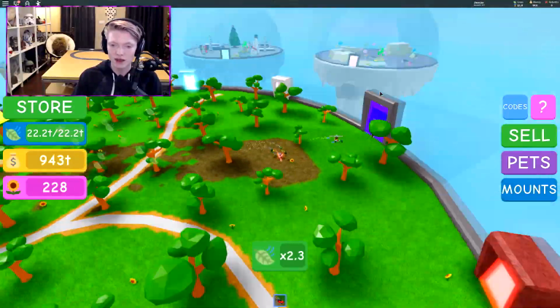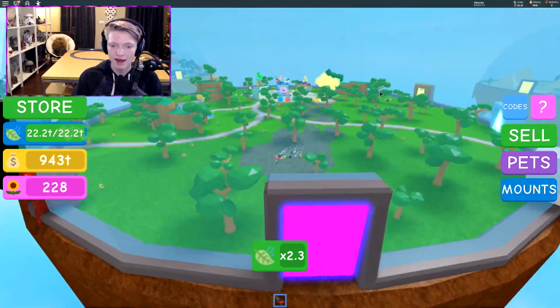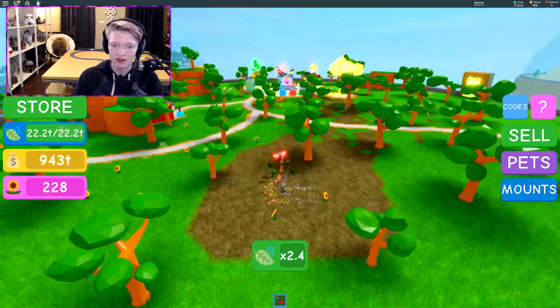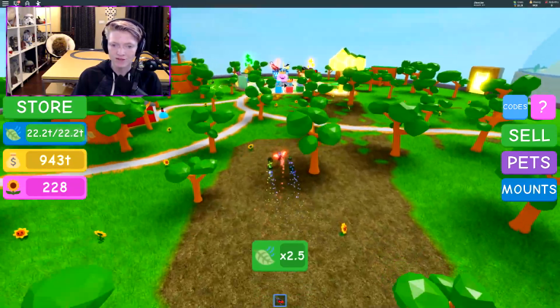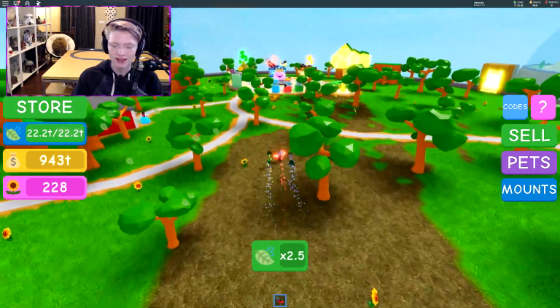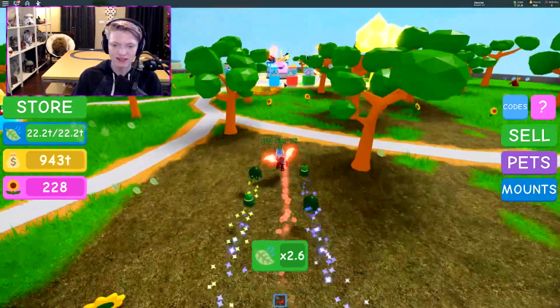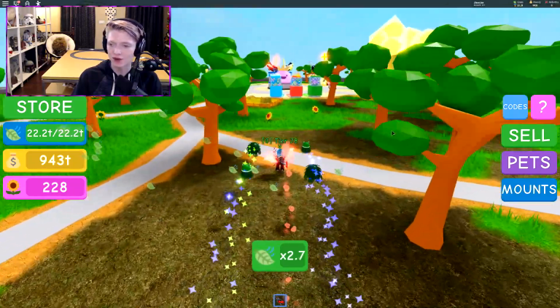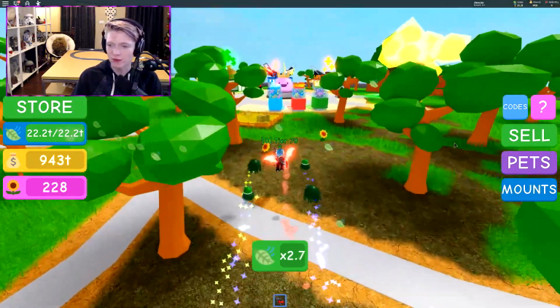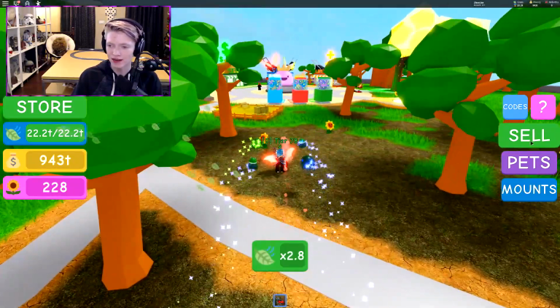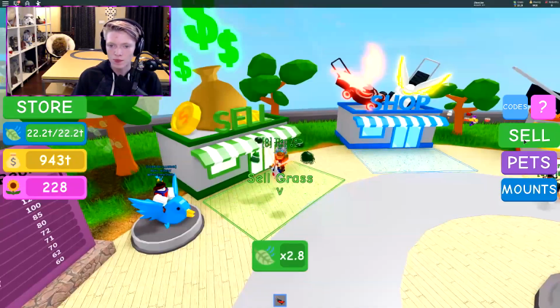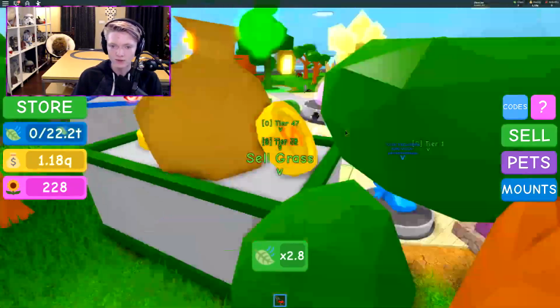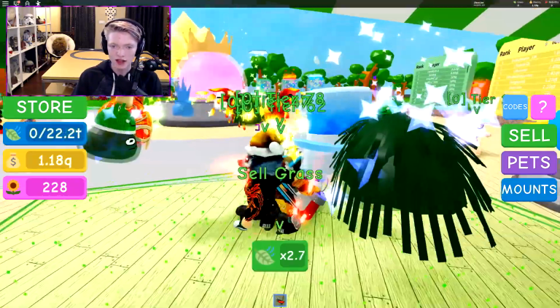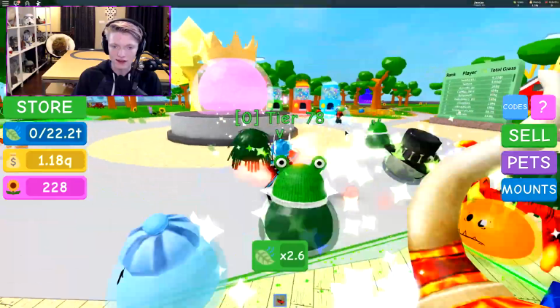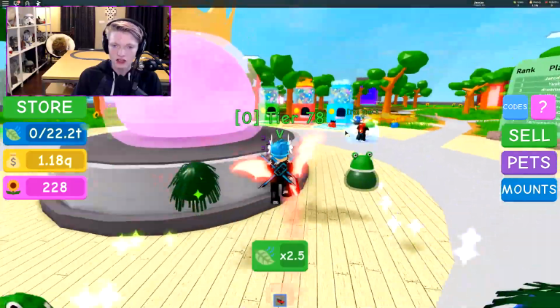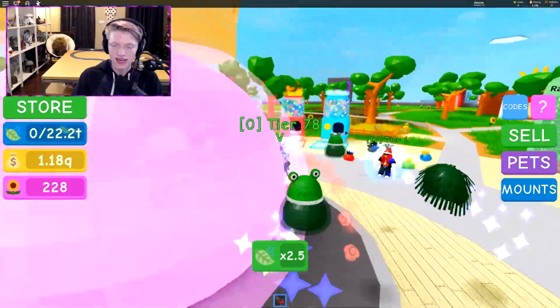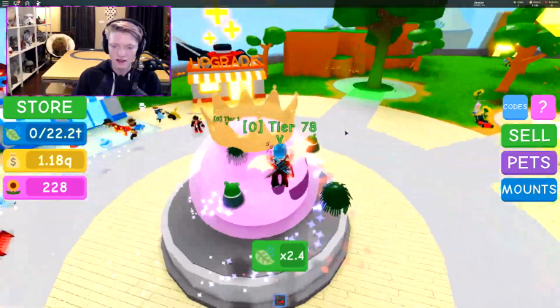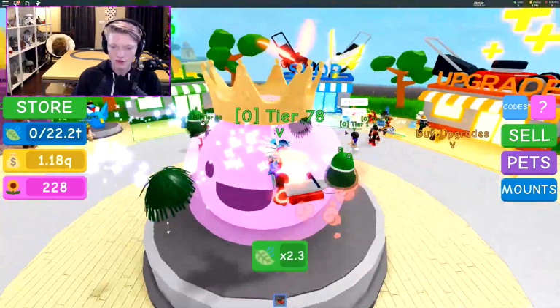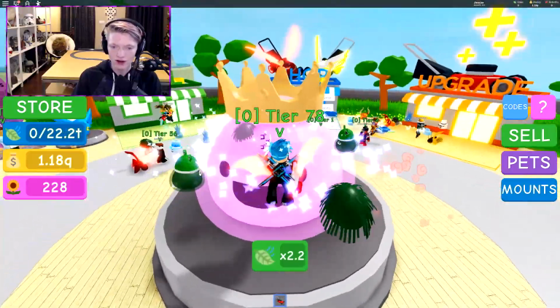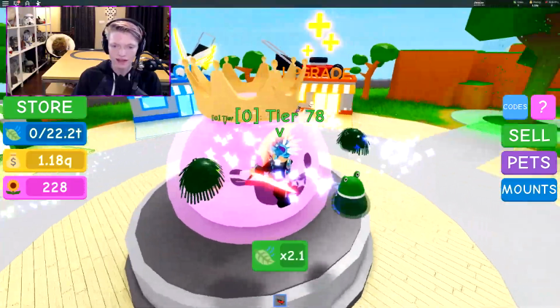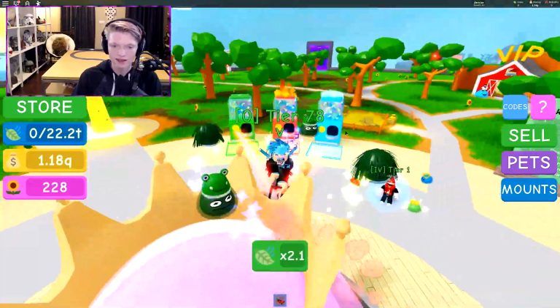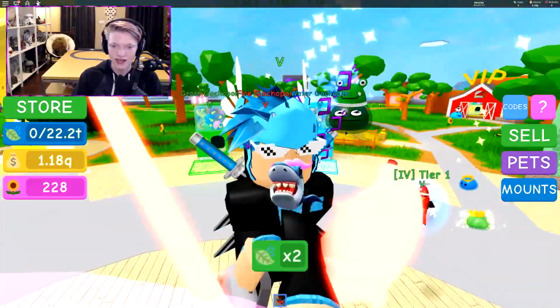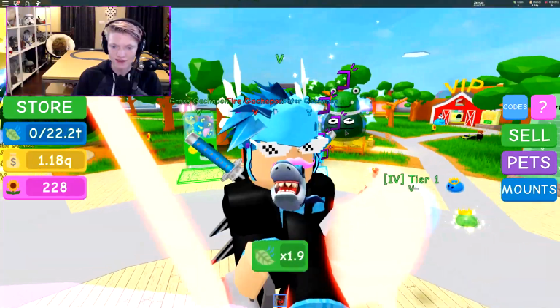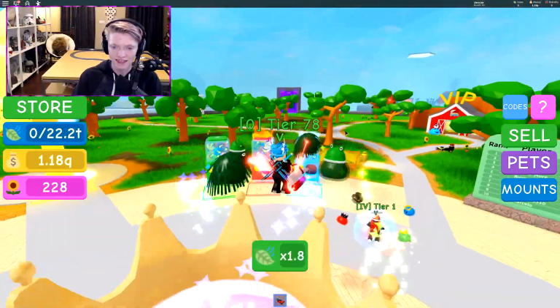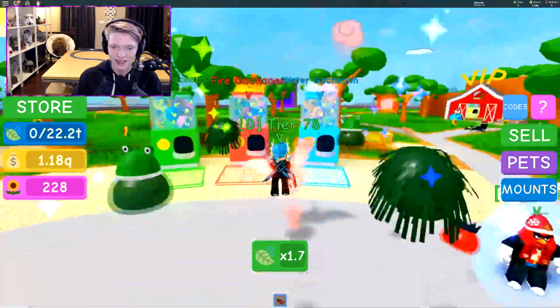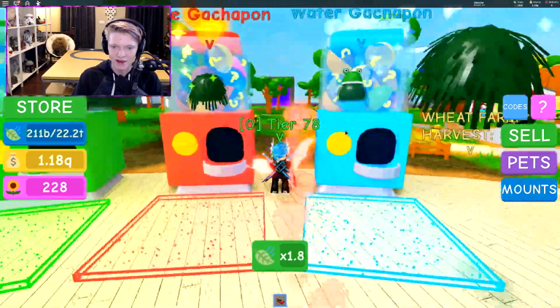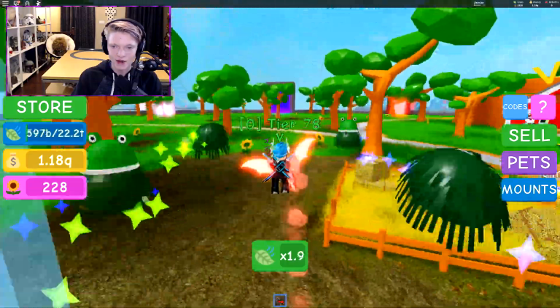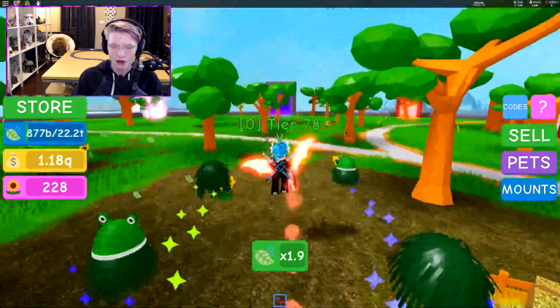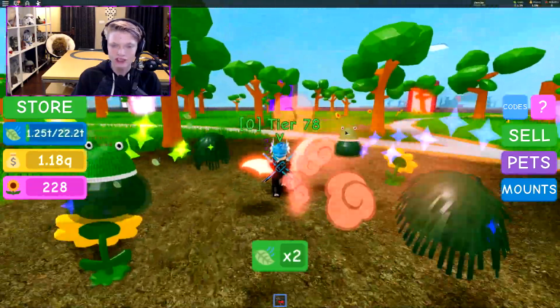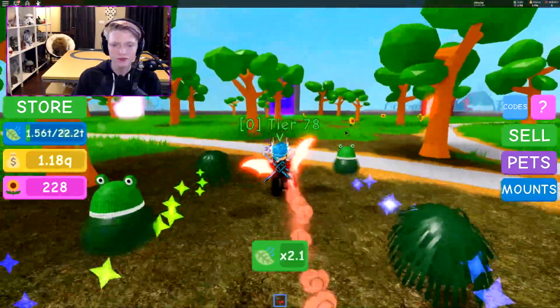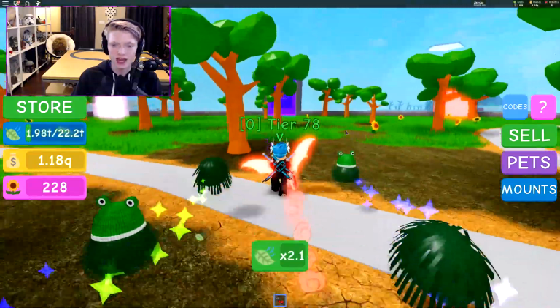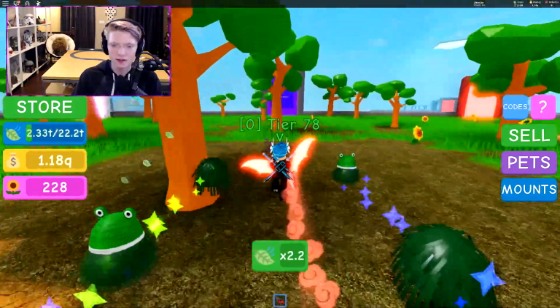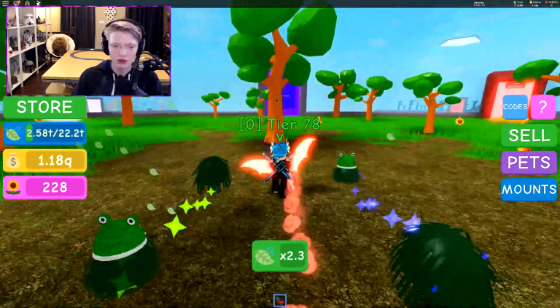The rebirth area is at the back of the map. If you want to get there from the sell area, just head in the direction the pink statue is facing and go all the way straight up to the giant purple door.